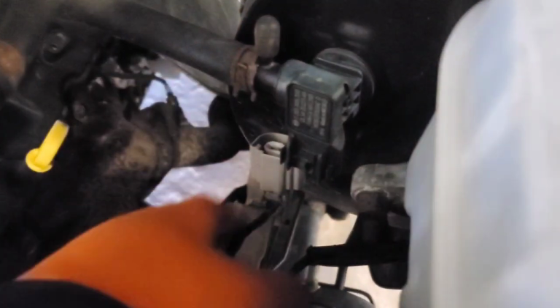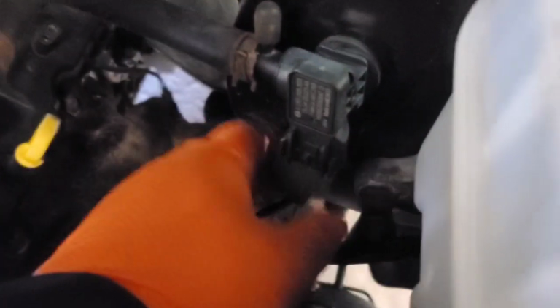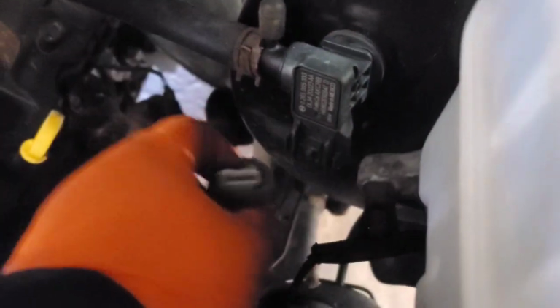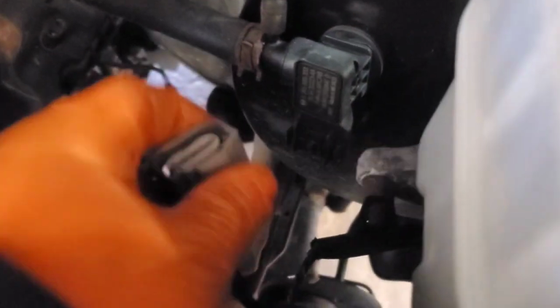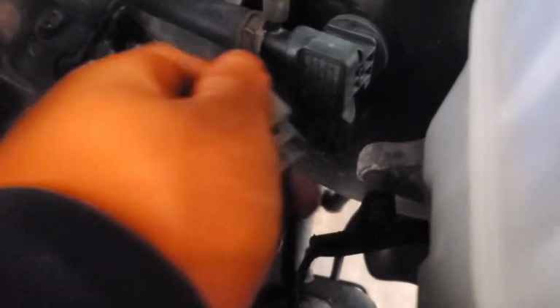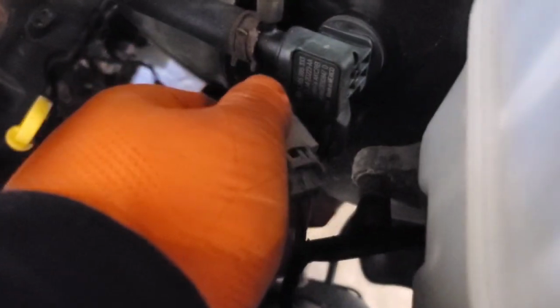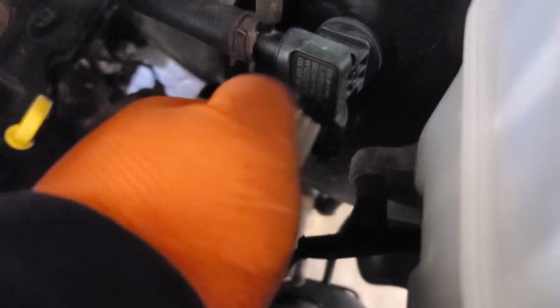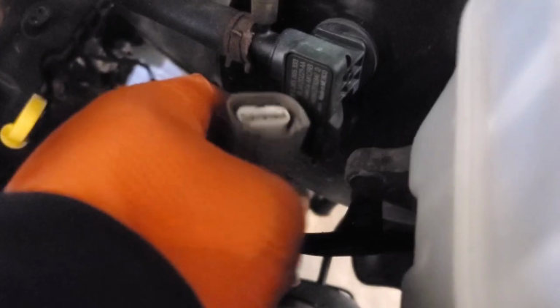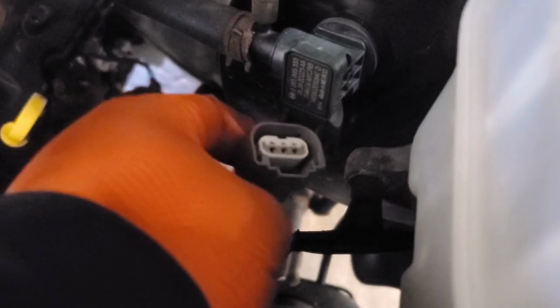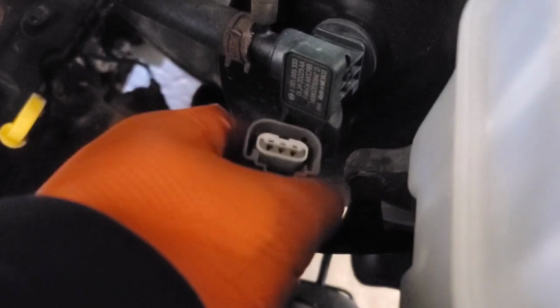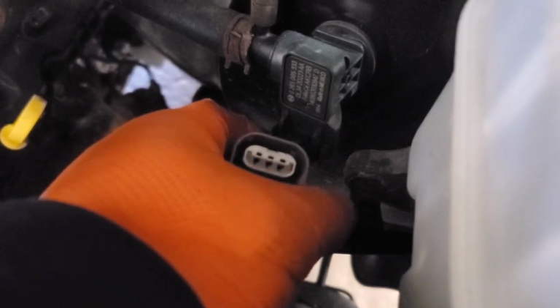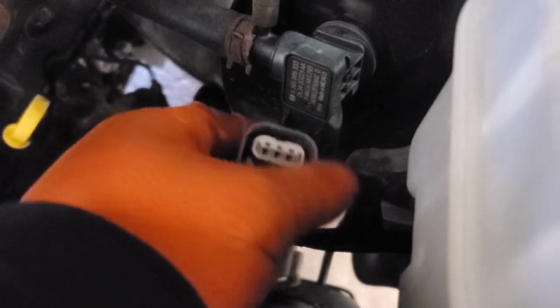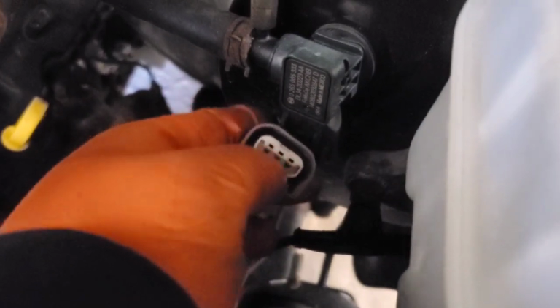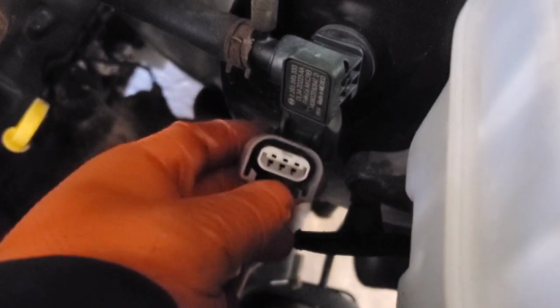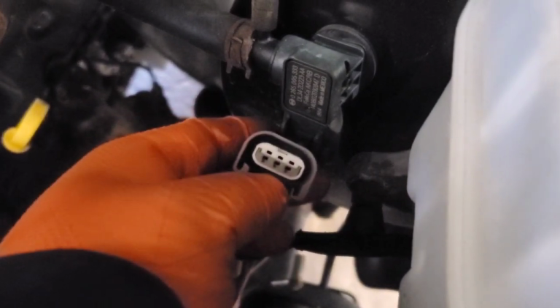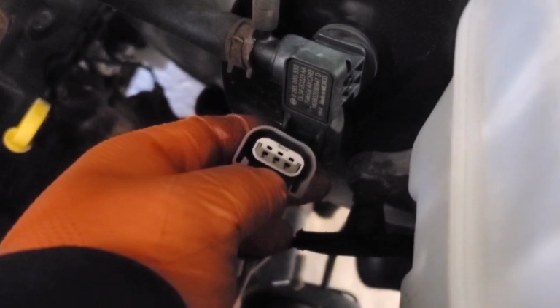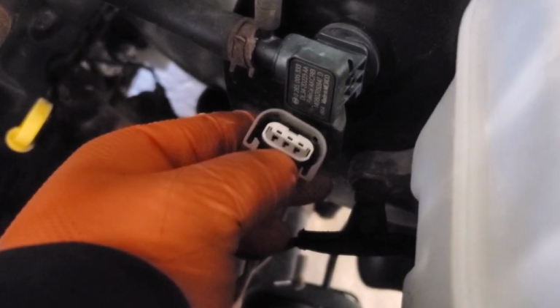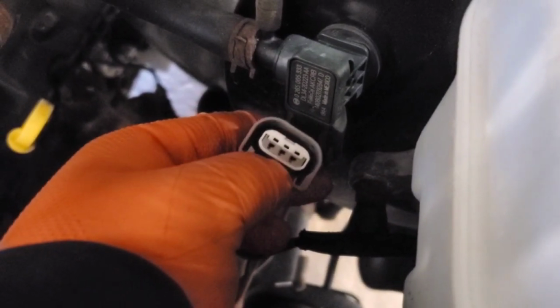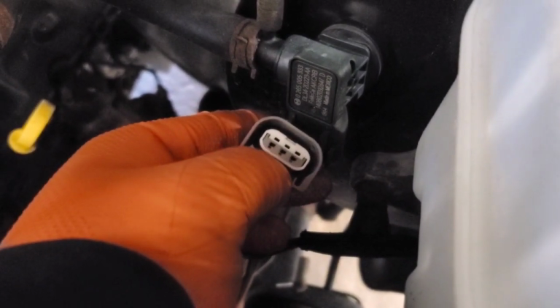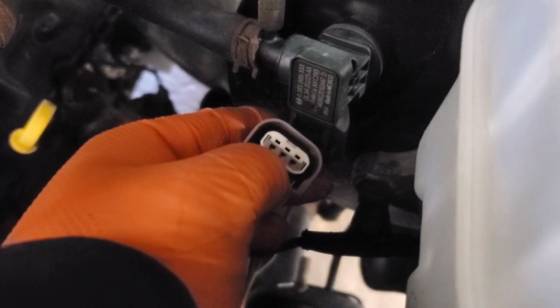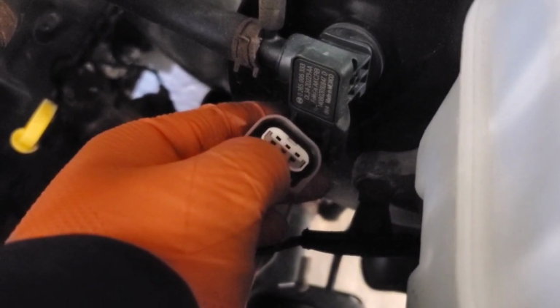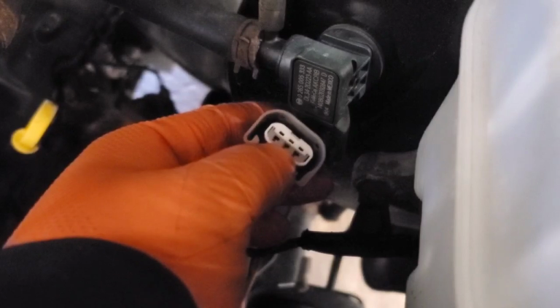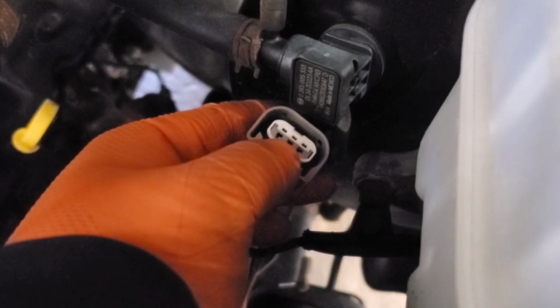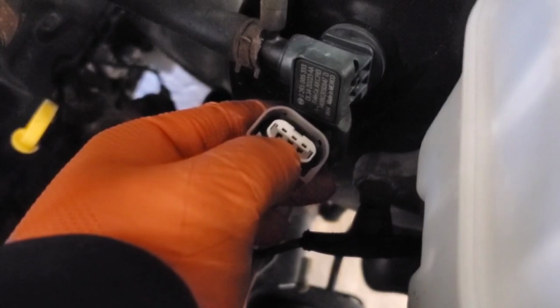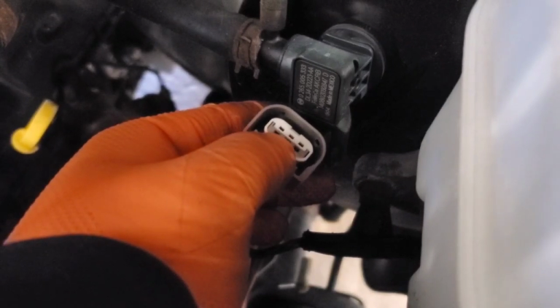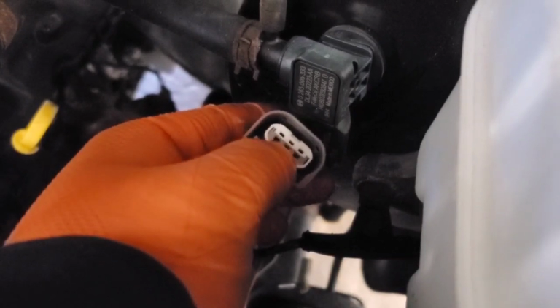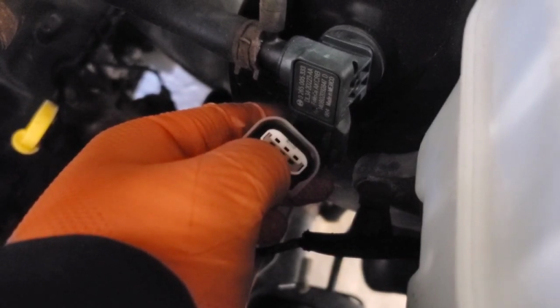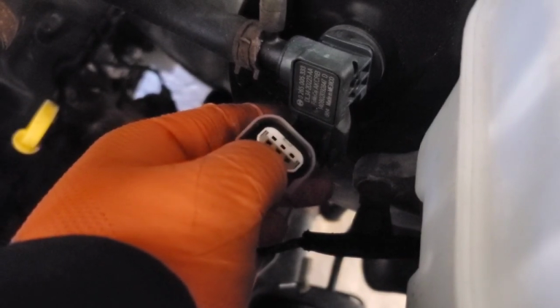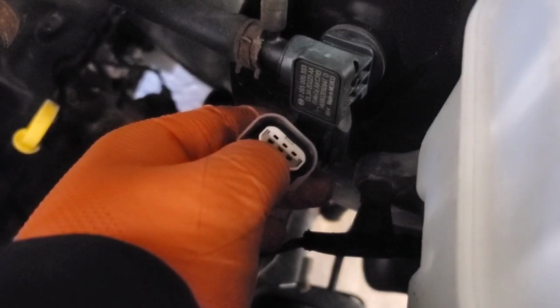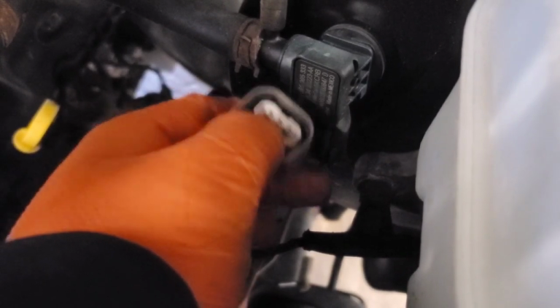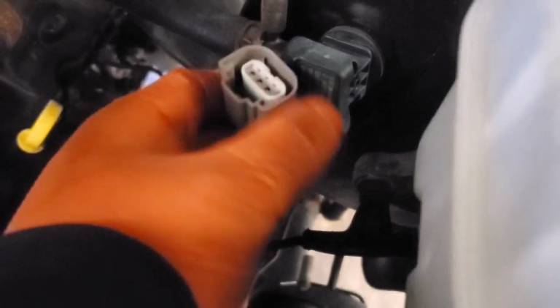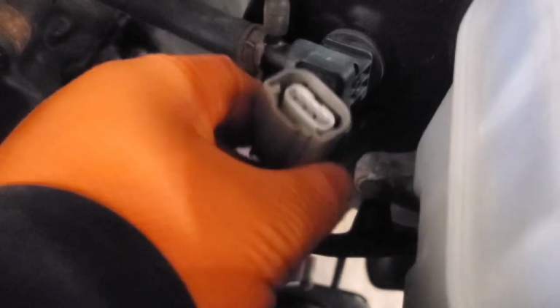I used two hands to remove it — the tab was on there pretty tight. You want to test for your 5 volt reference. There's going to be a ground, a 5 volt, and a signal going back to the module.